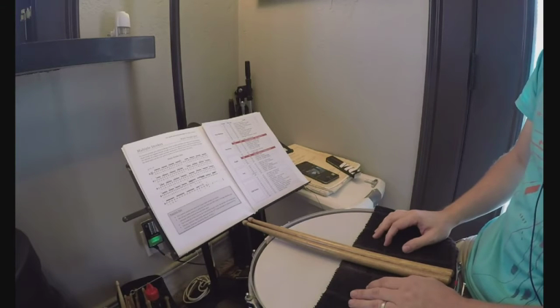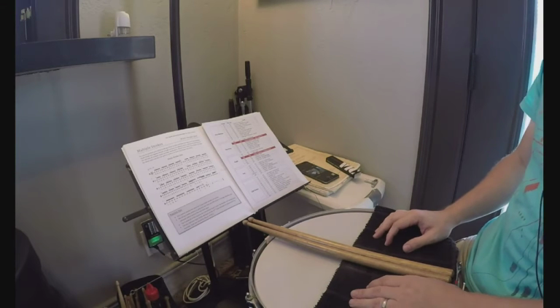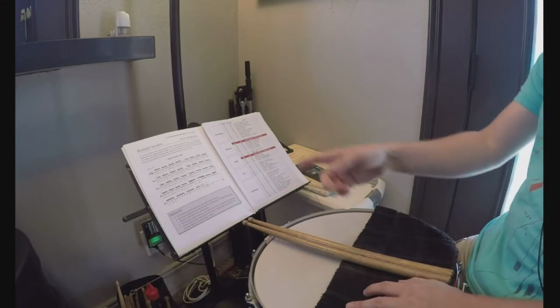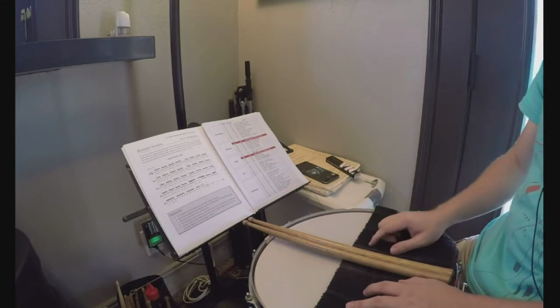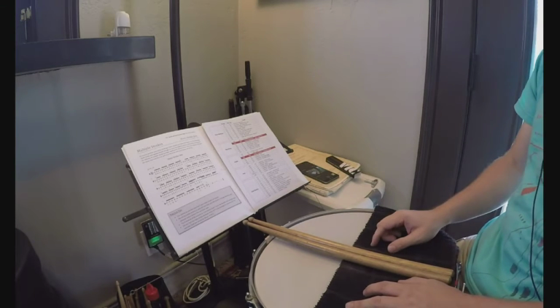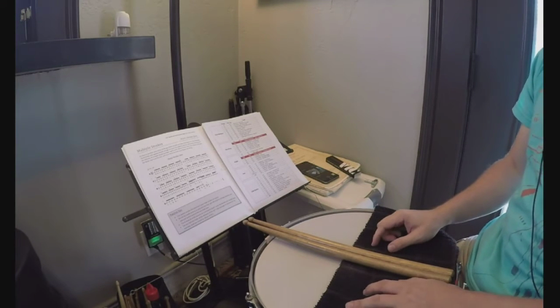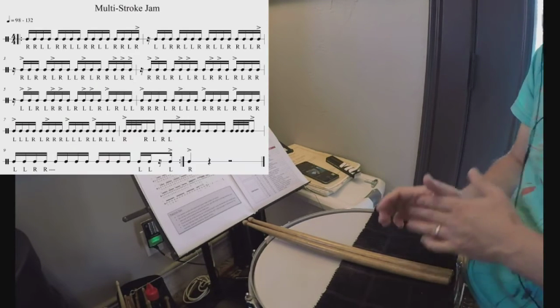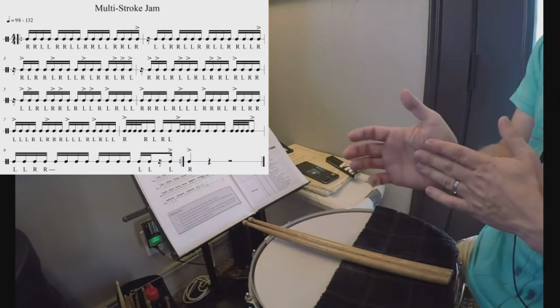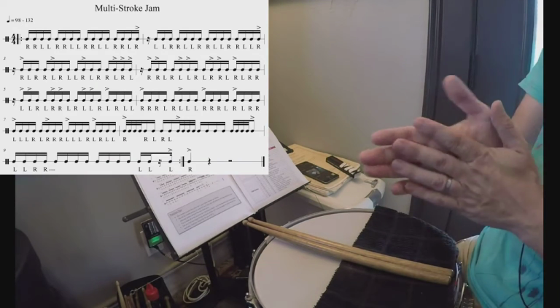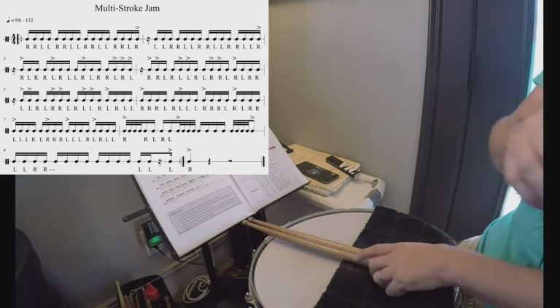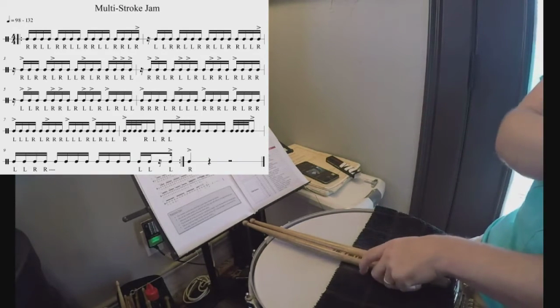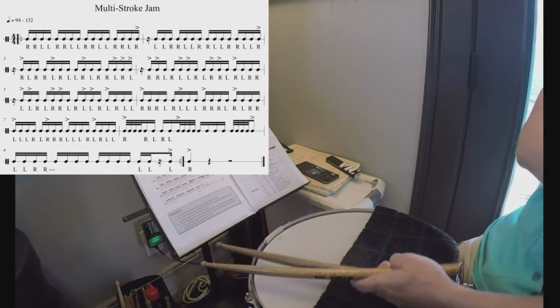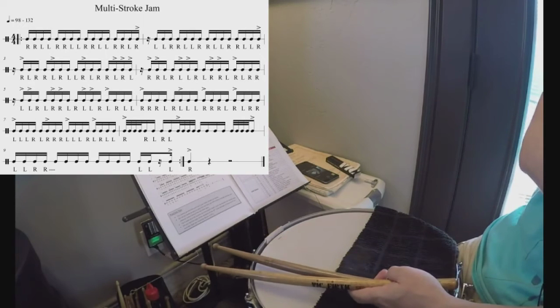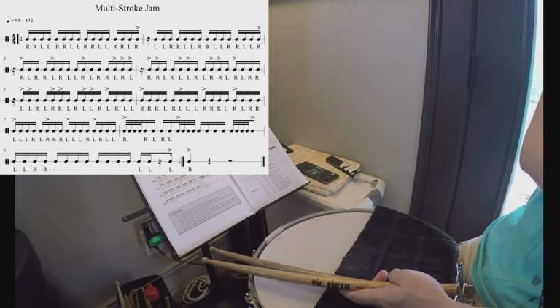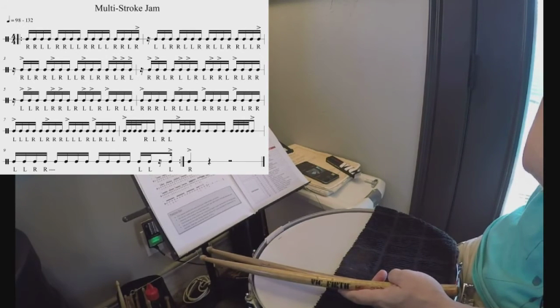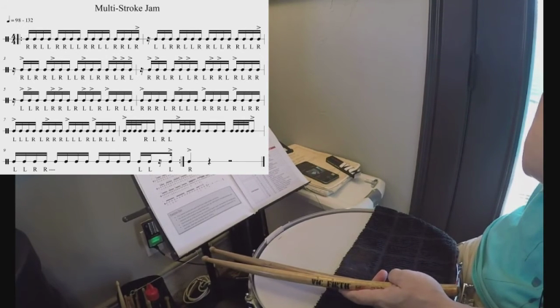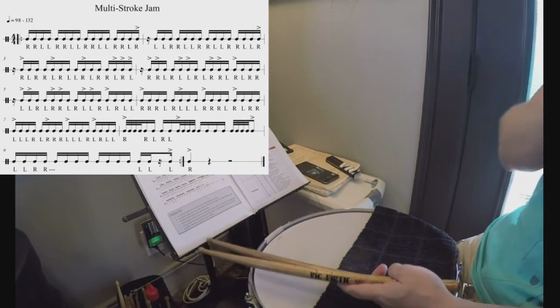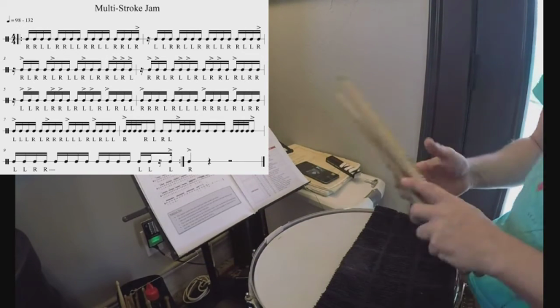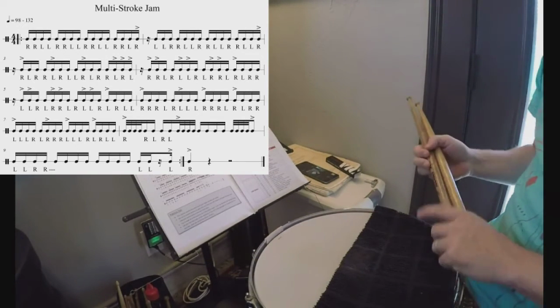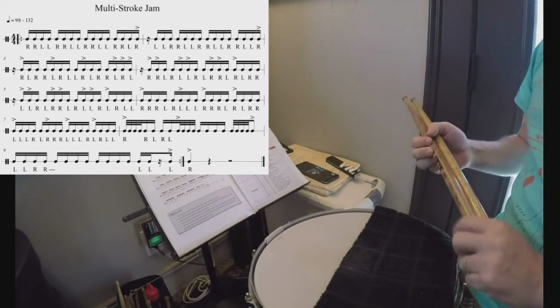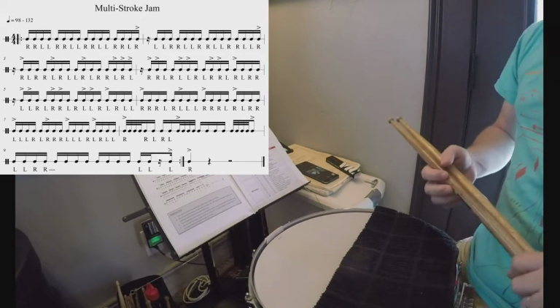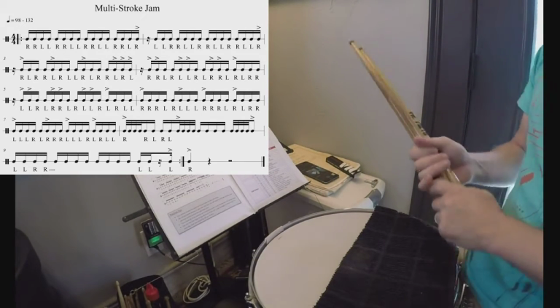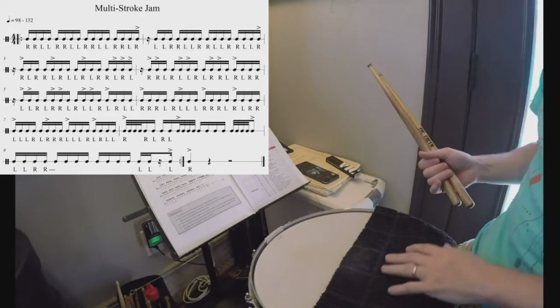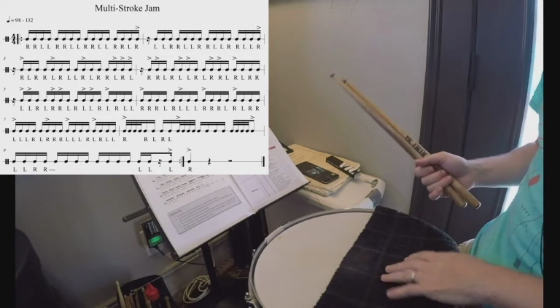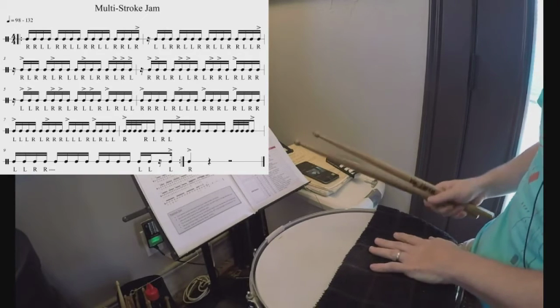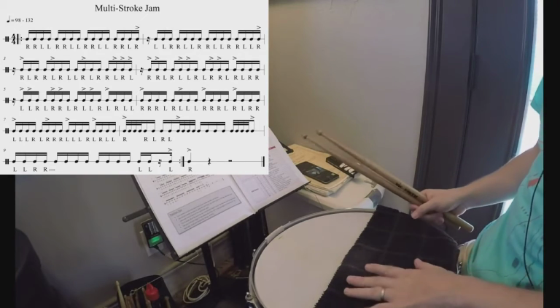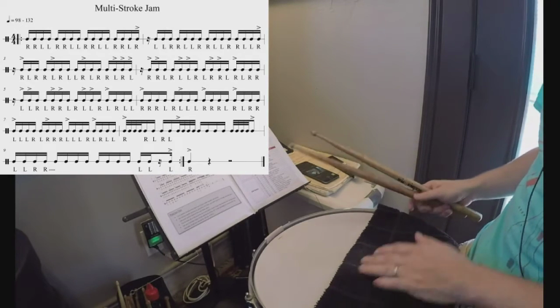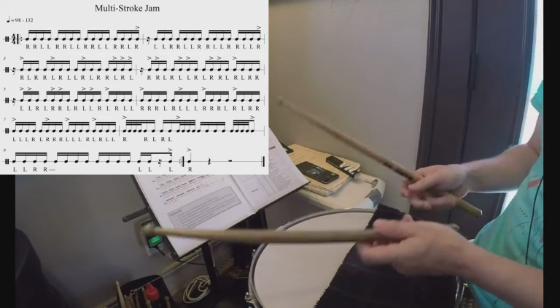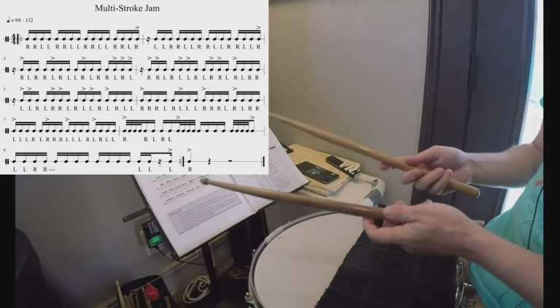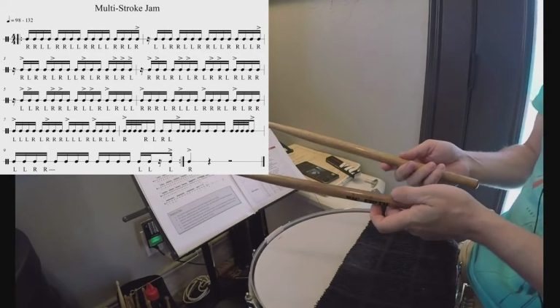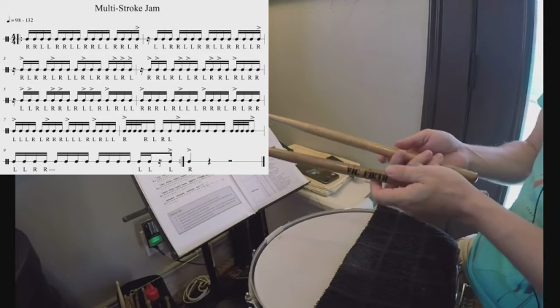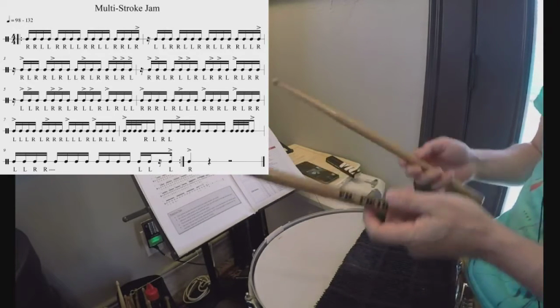I'll show you how this works with my multi-stroke jam from The Regimen. I'll start with Justin Timberlake, 'Like I Love You,' at 116 beats a minute. Then I'll move it up to 133 beats a minute with Tower of Power, 'Oakland Stroke.'